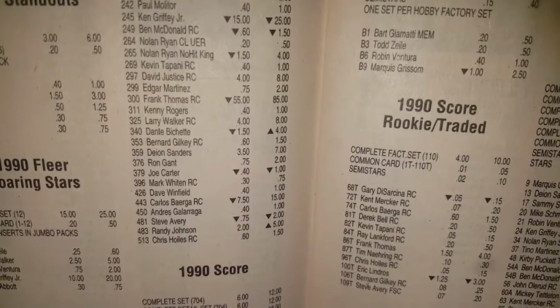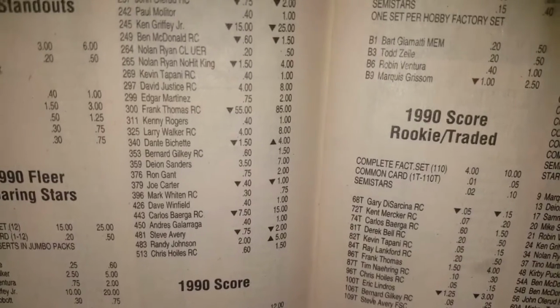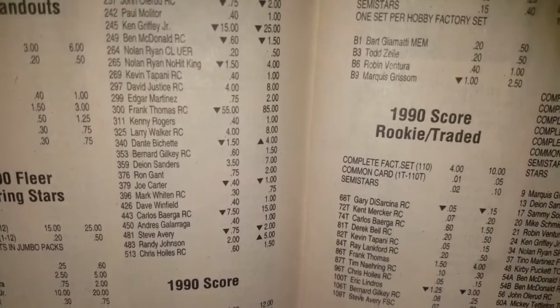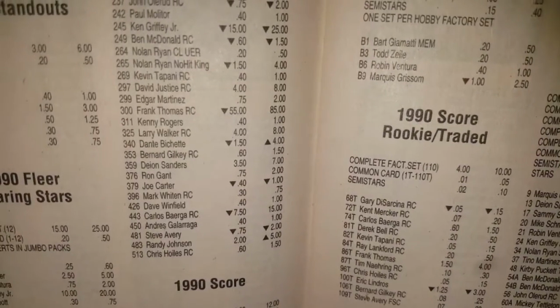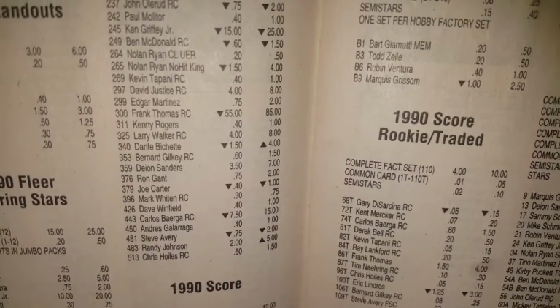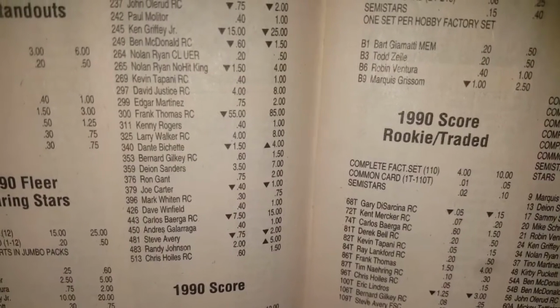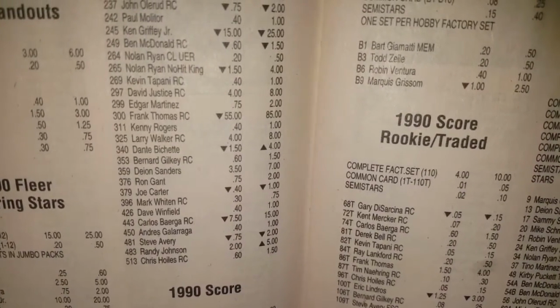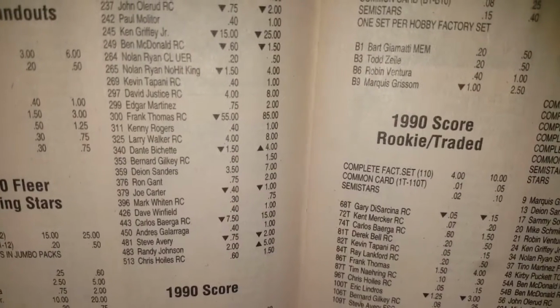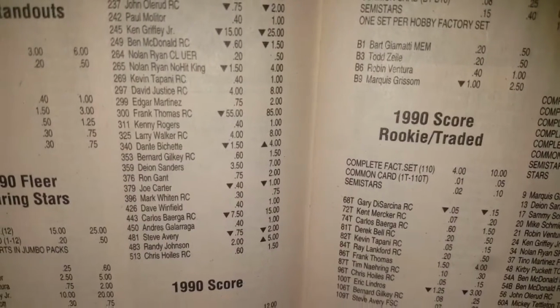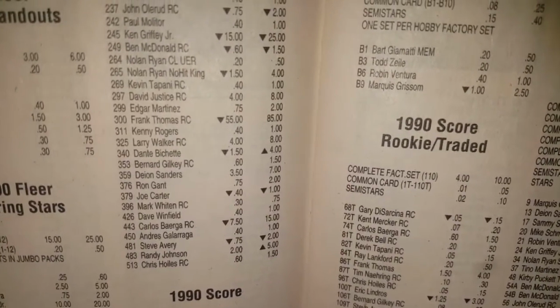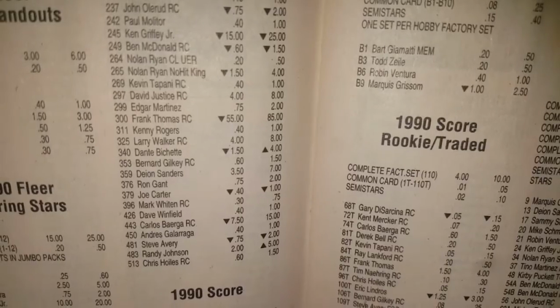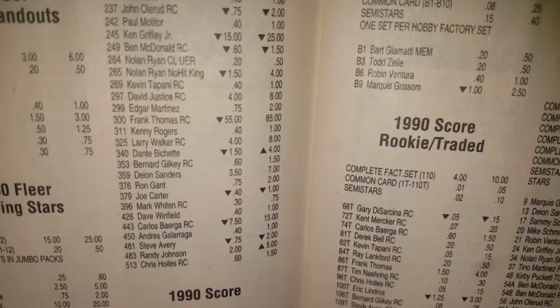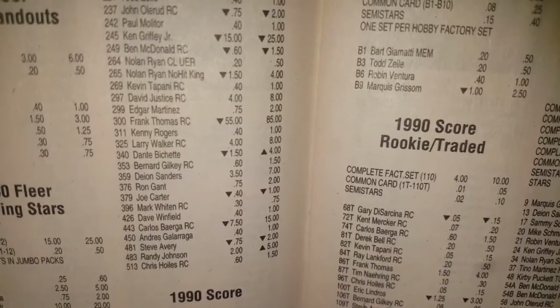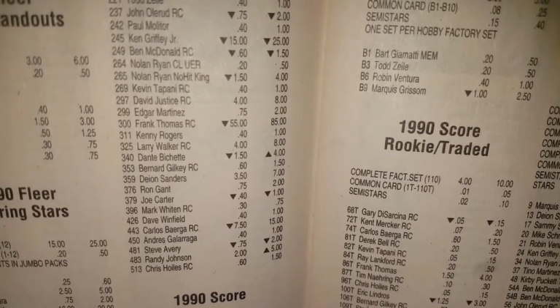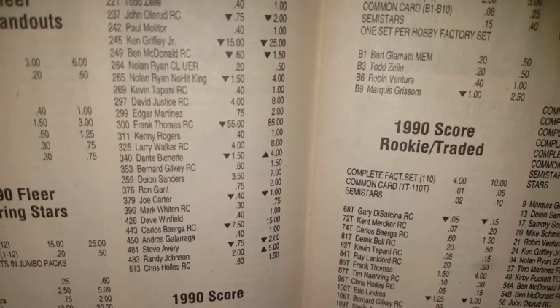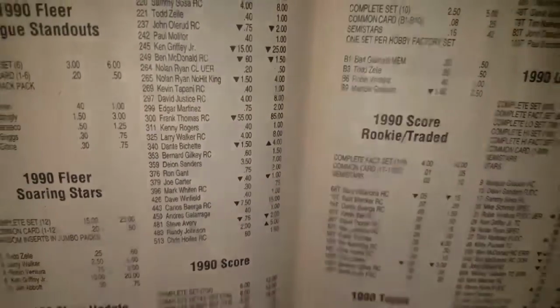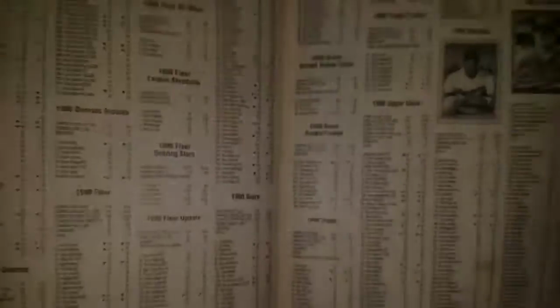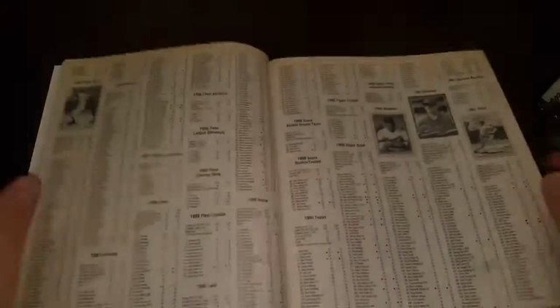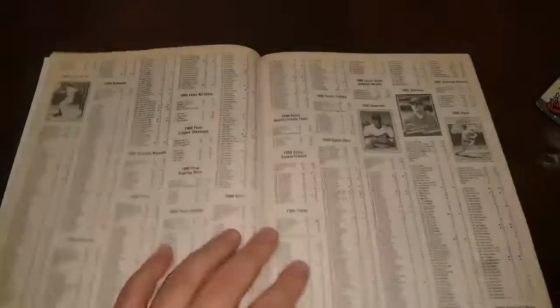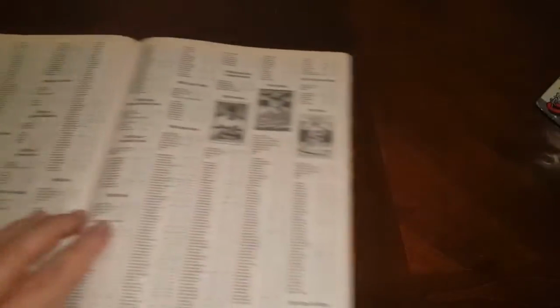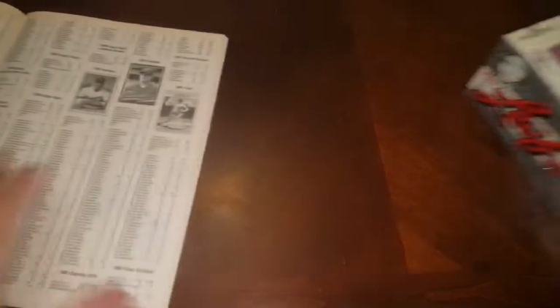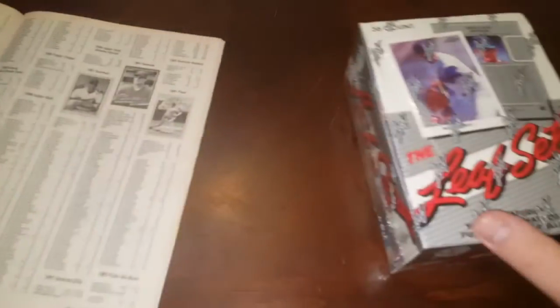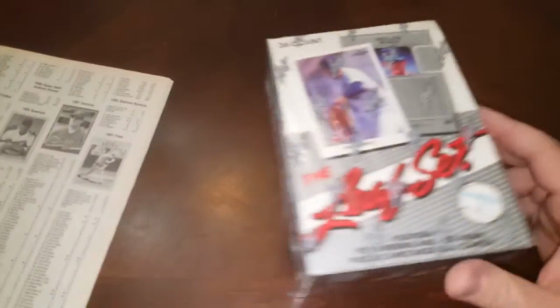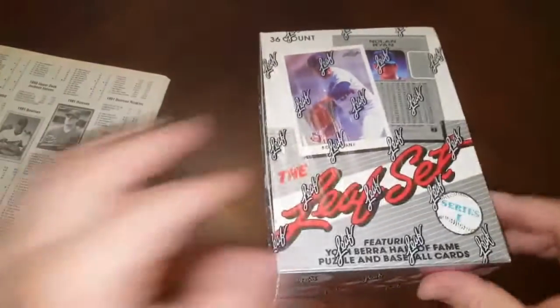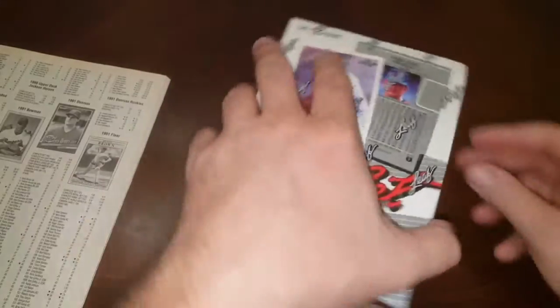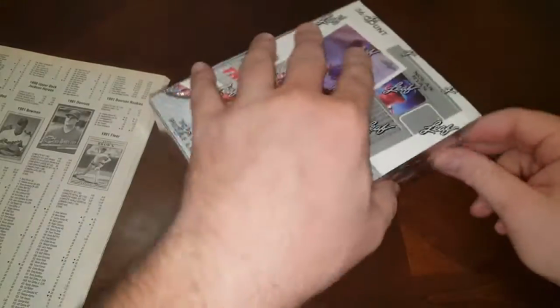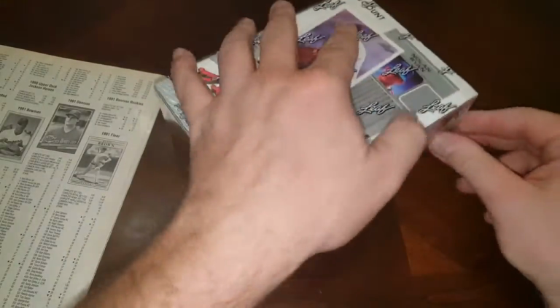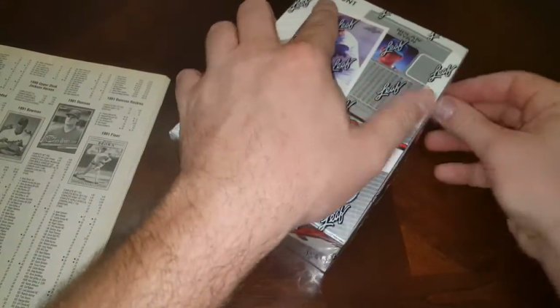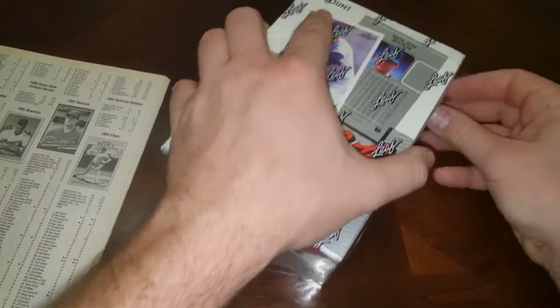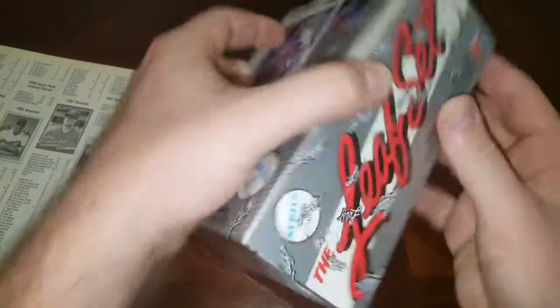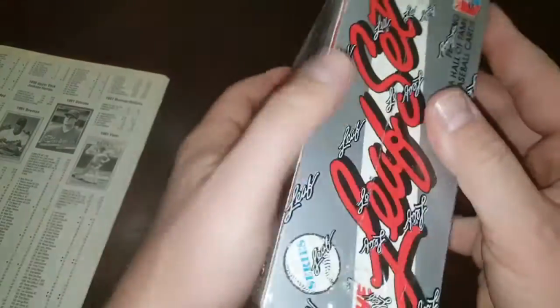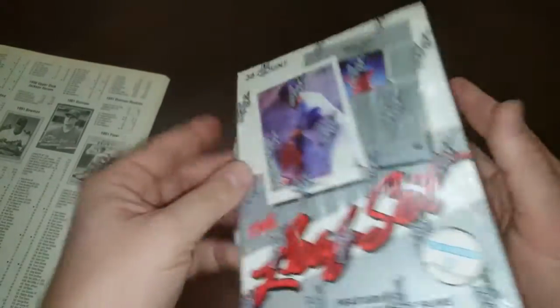That little tiny square right there is Series 2, but it does have the Frank Thomas and I'll be opening that one in another video shortly after this one. Okay guys, so without further ado, let's get to it.